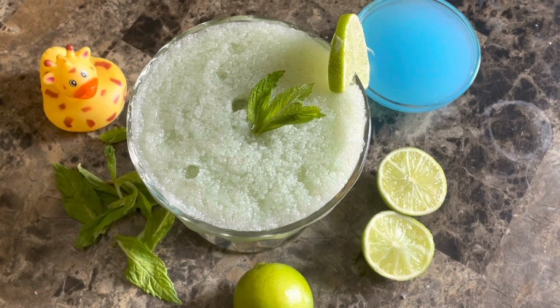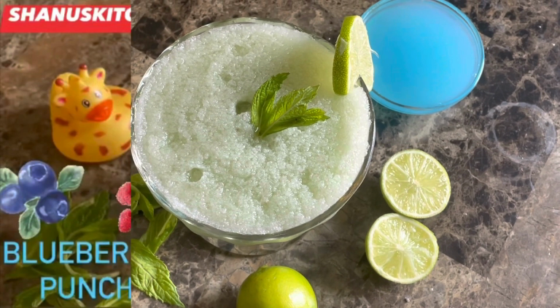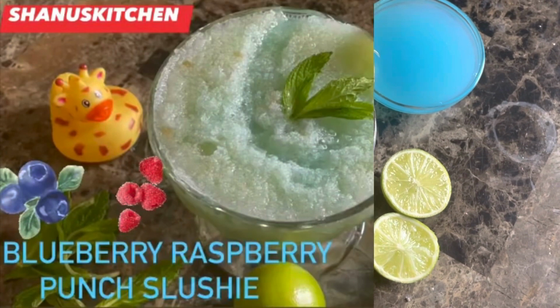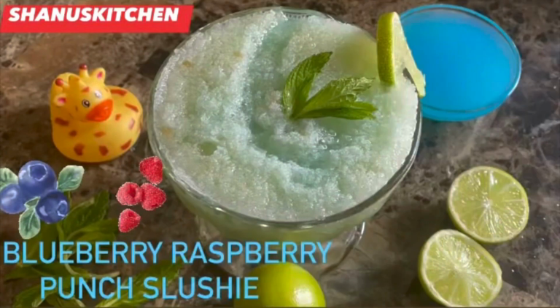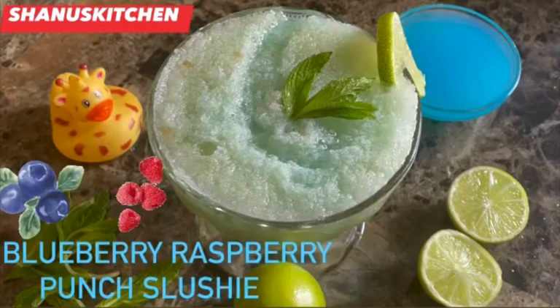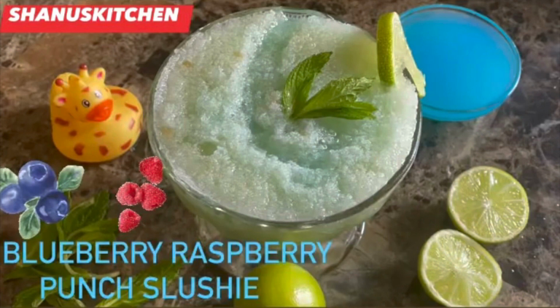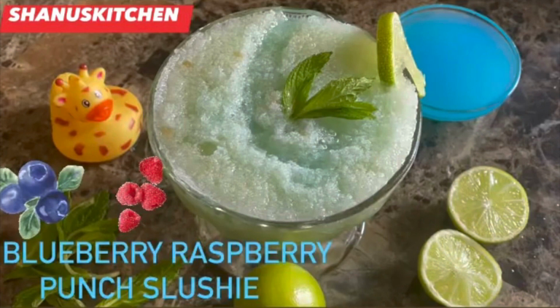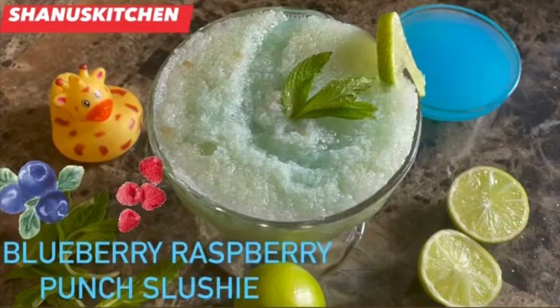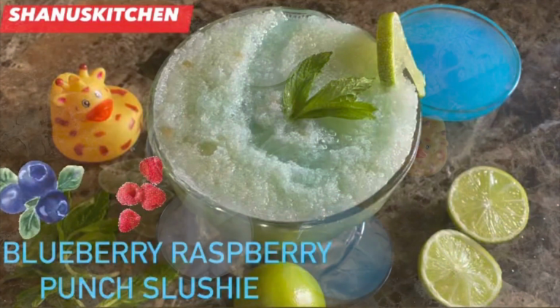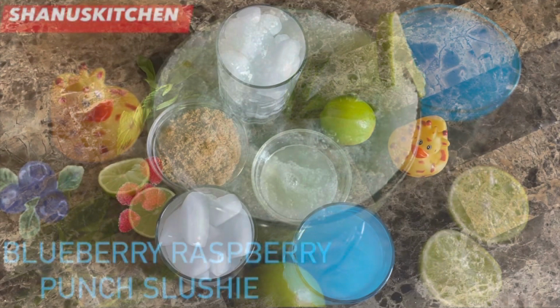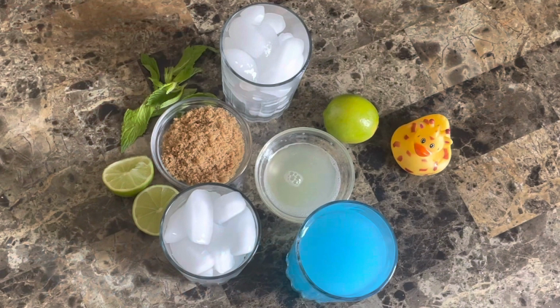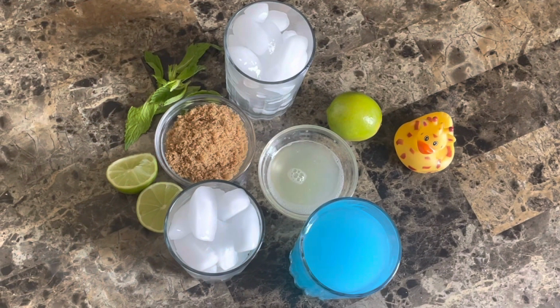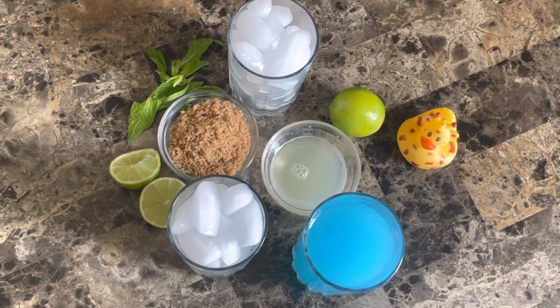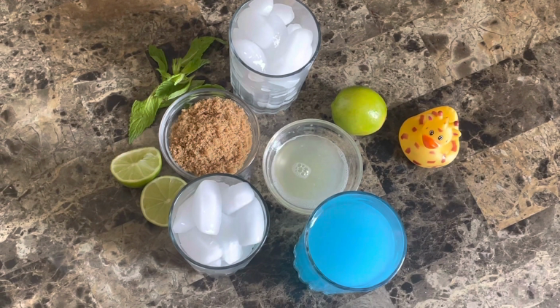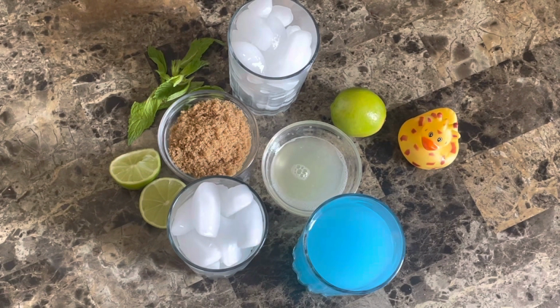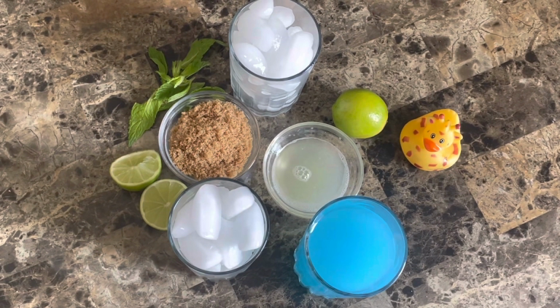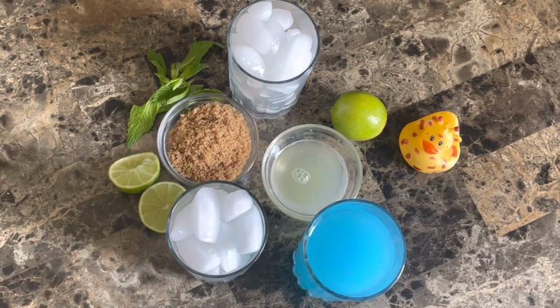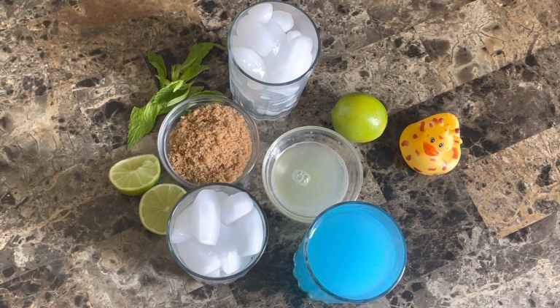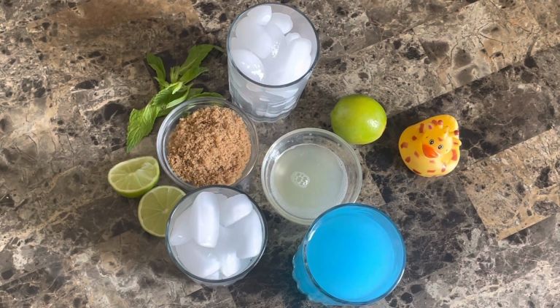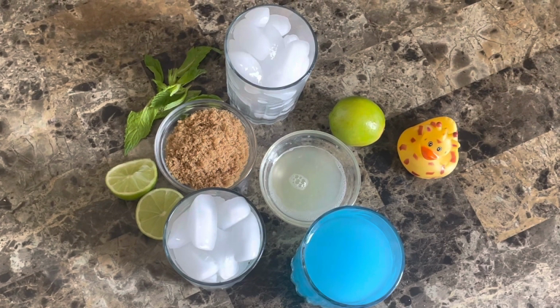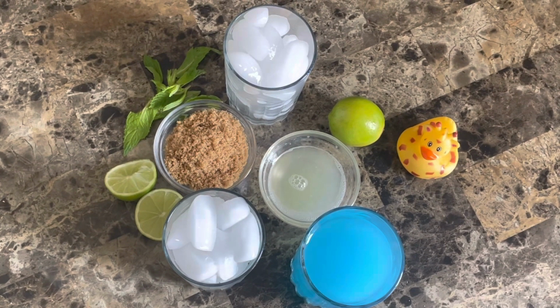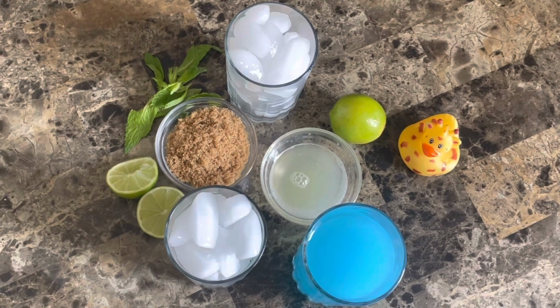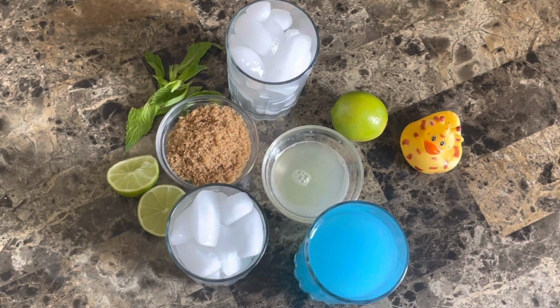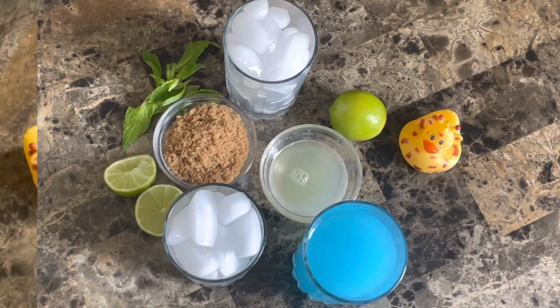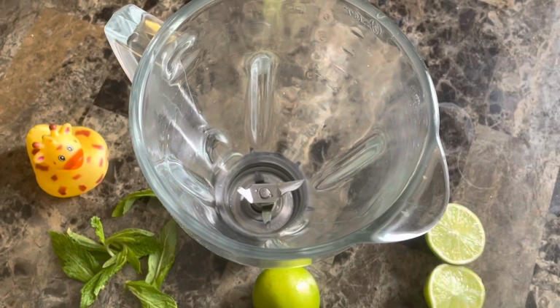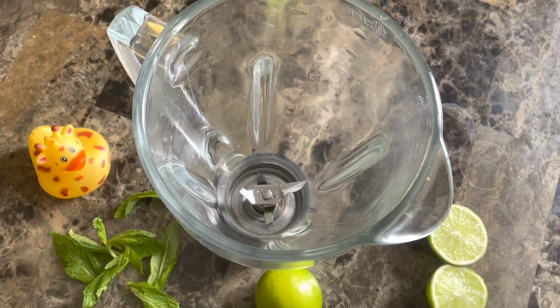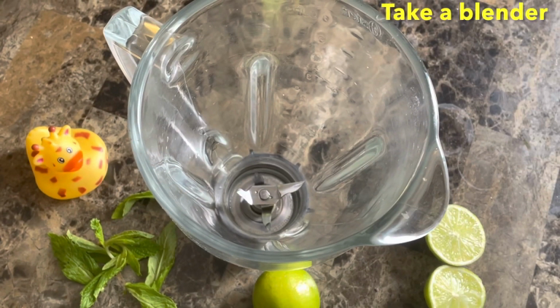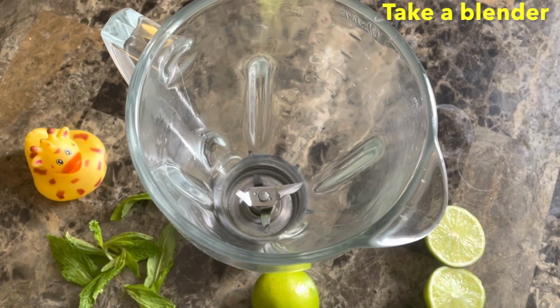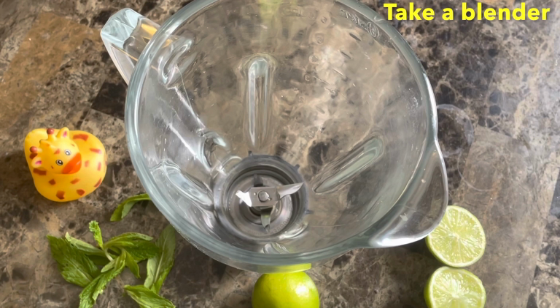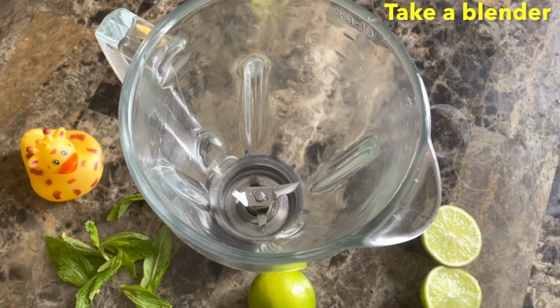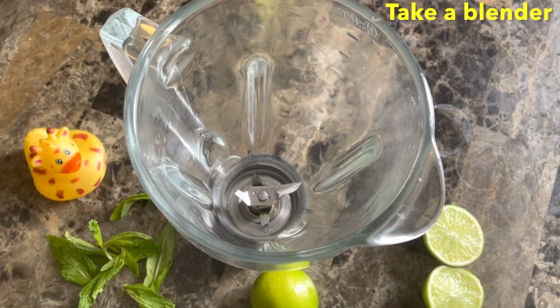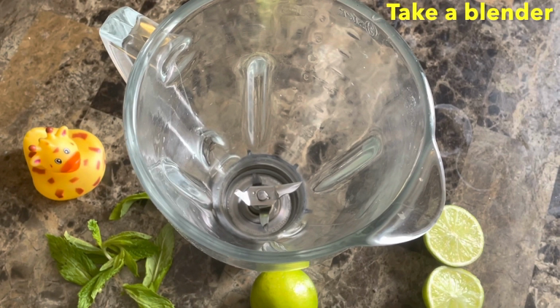If you want to make a blueberry or raspberry, you can make a soup parana slash. We are ready for this slushie. Blueberry raspberry punch slushie is made in a blender.